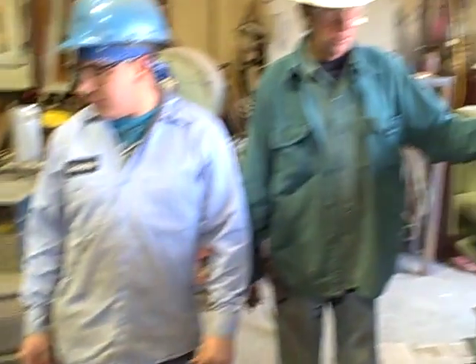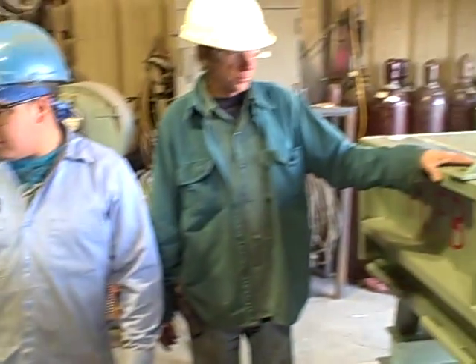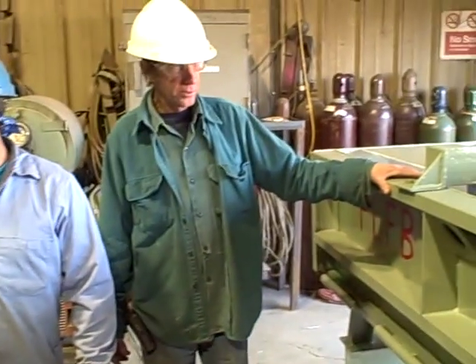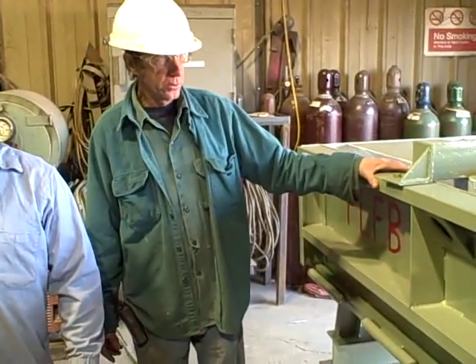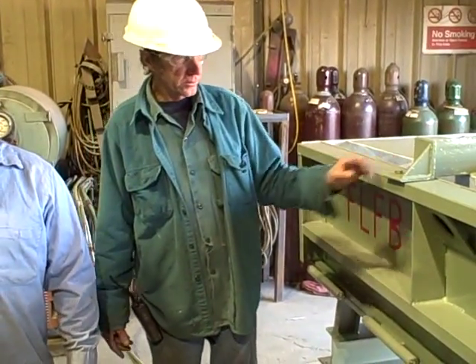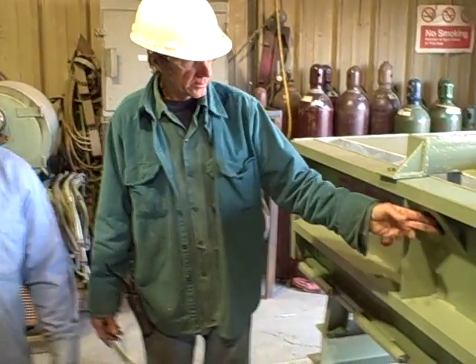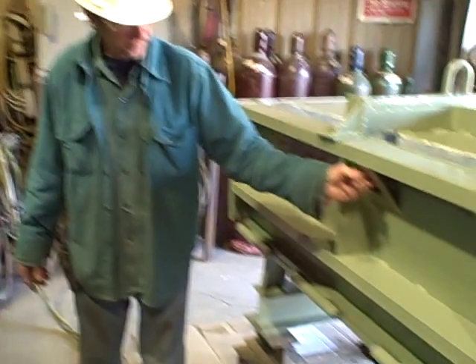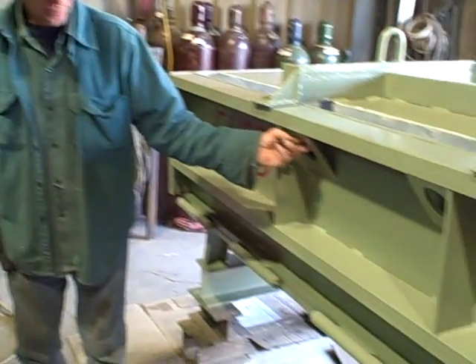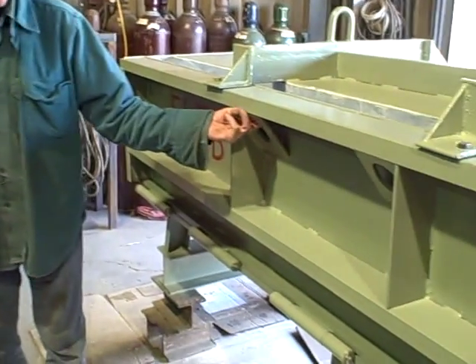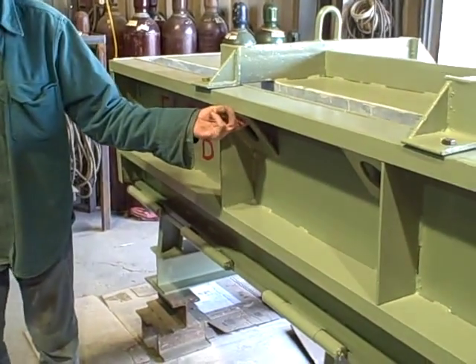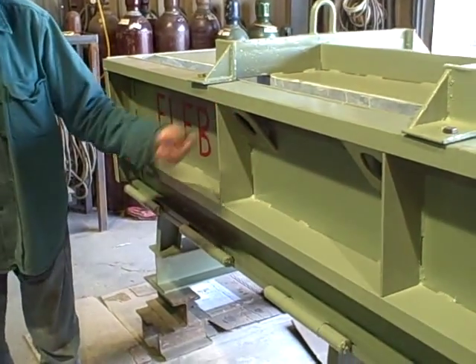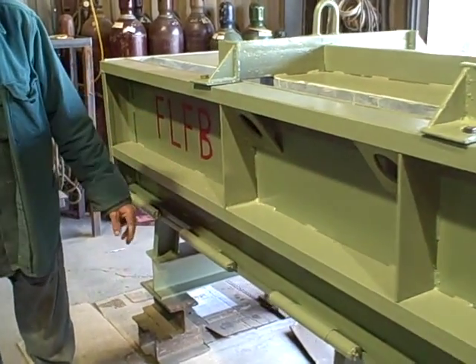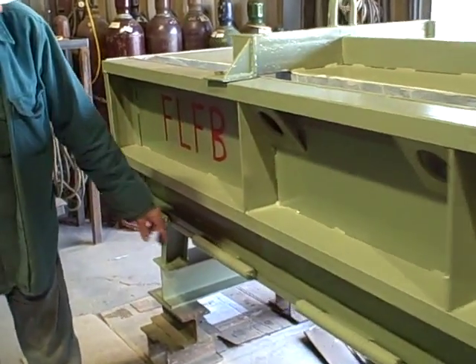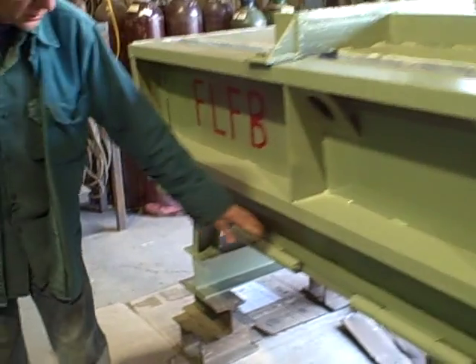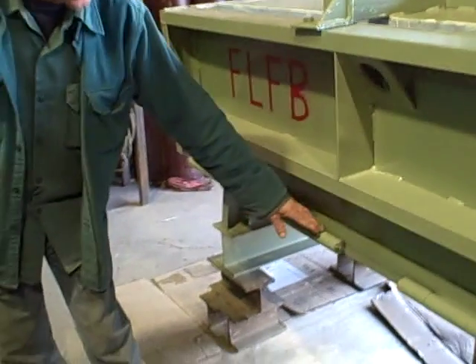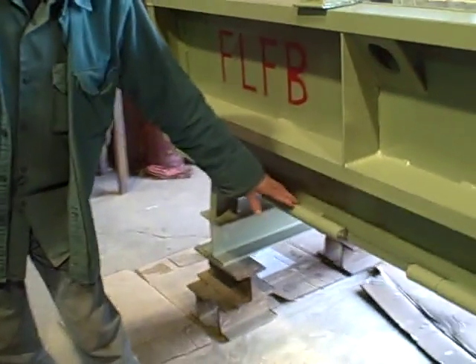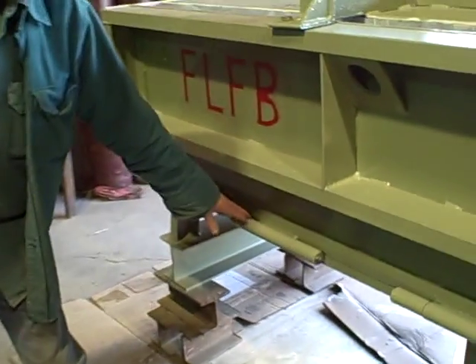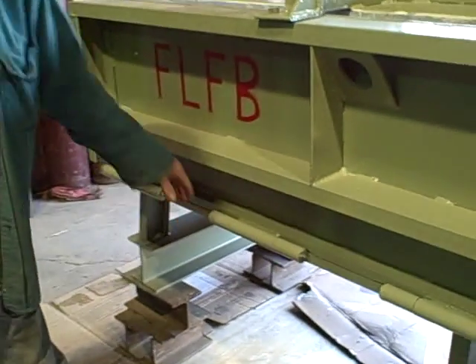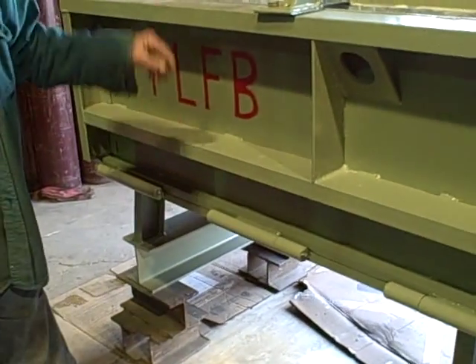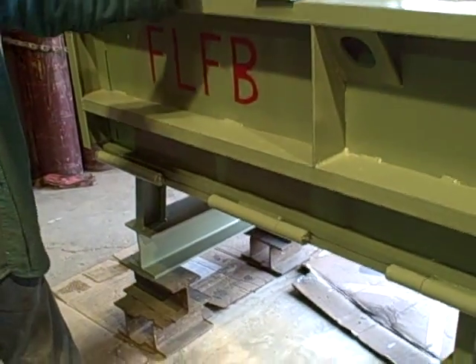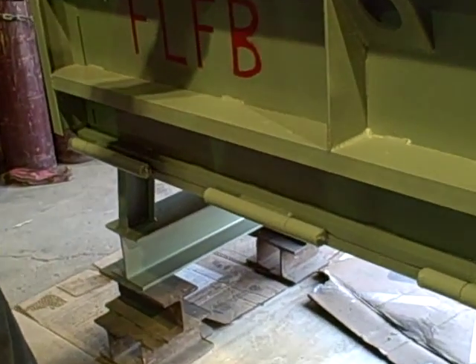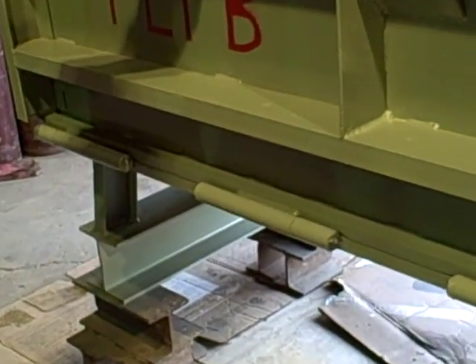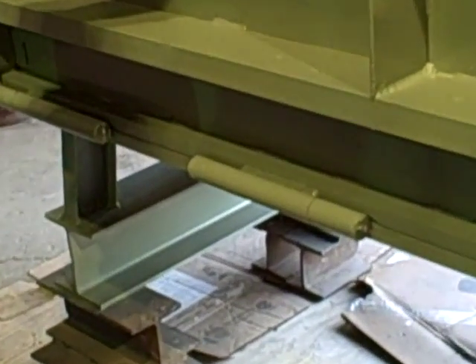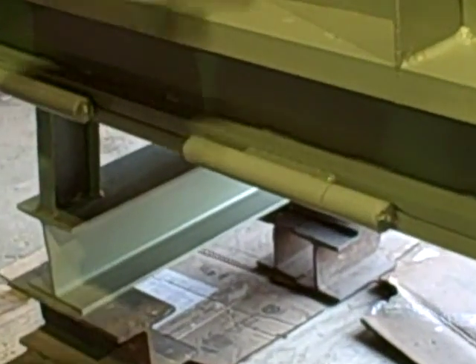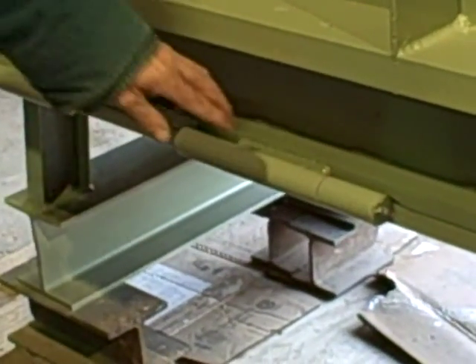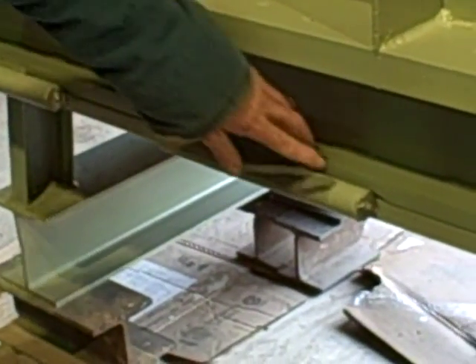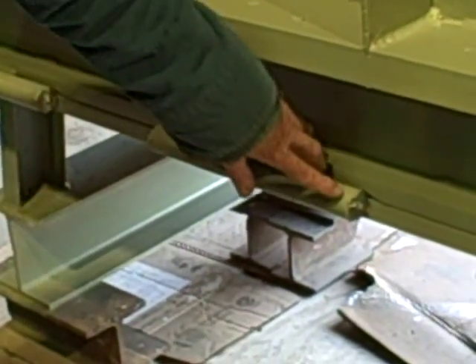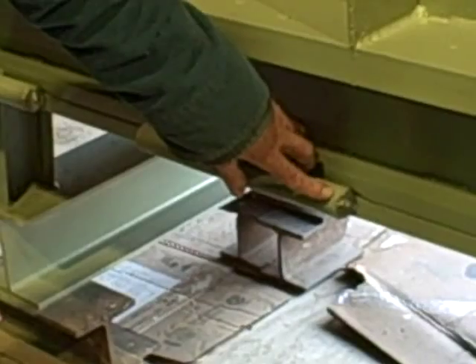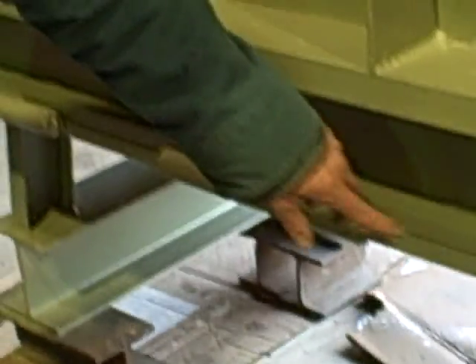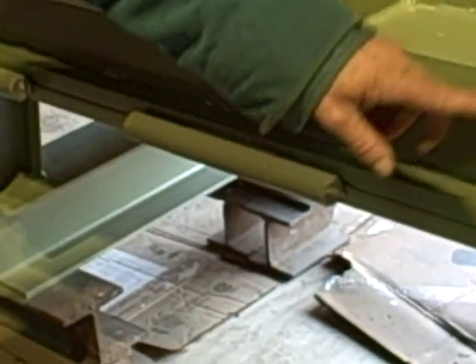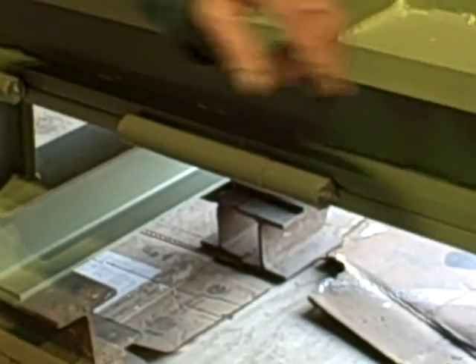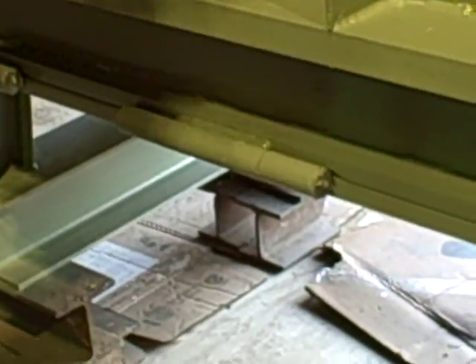We put new hooks on it for the crane, and put new hinges on it — a different style that can be greased, all of them separately.